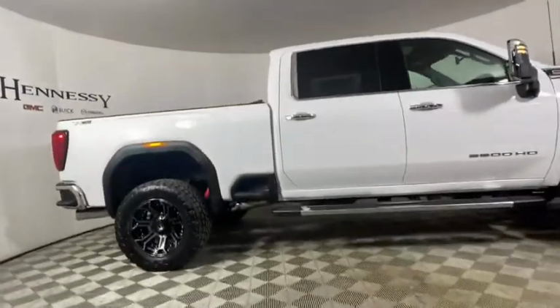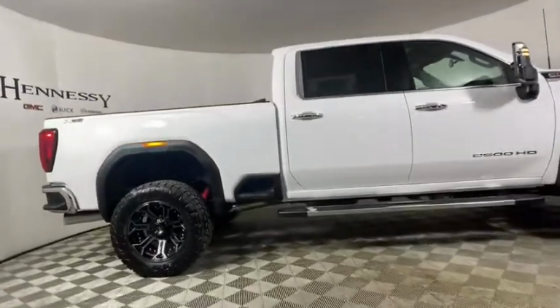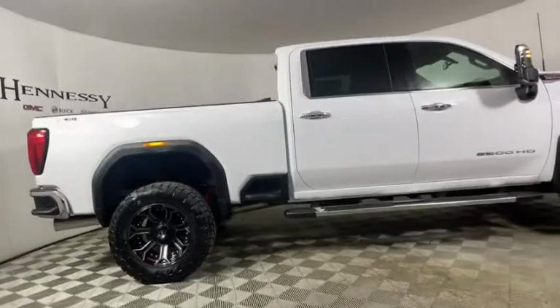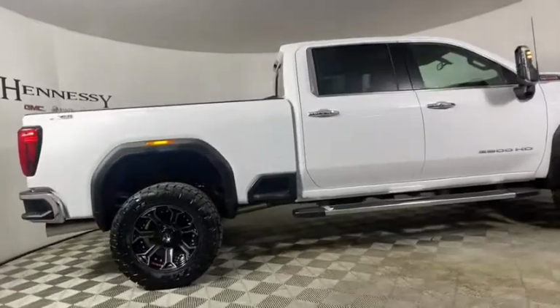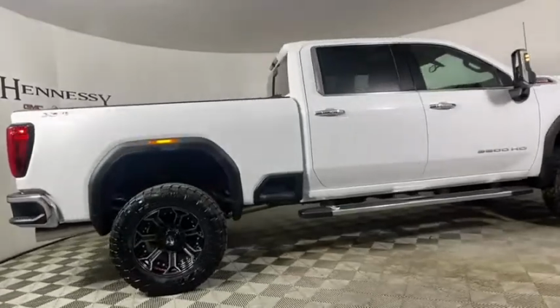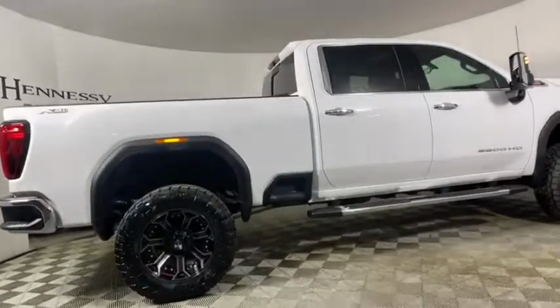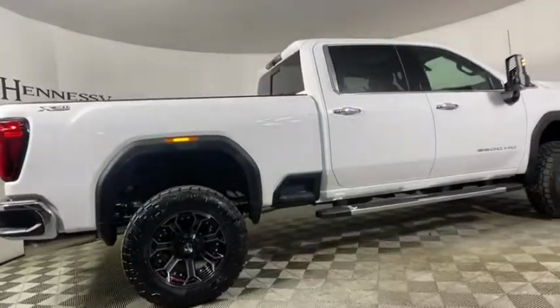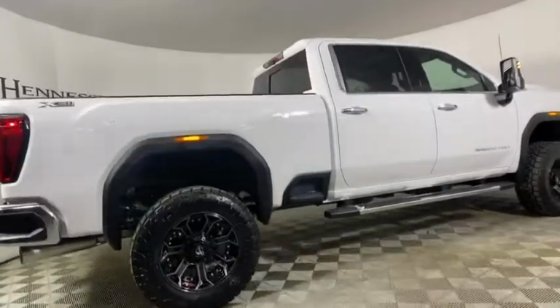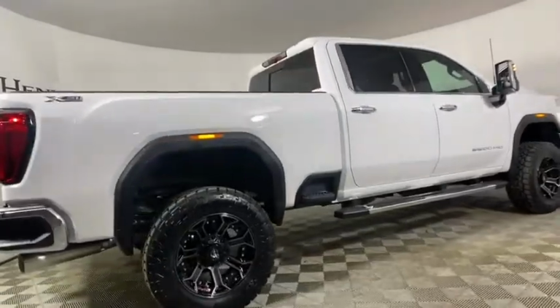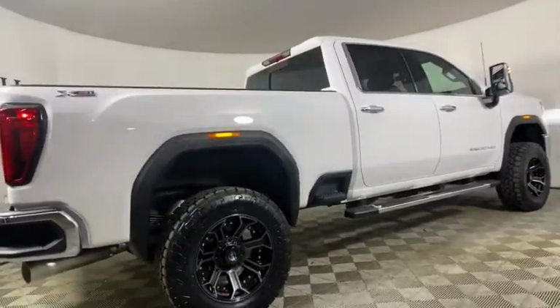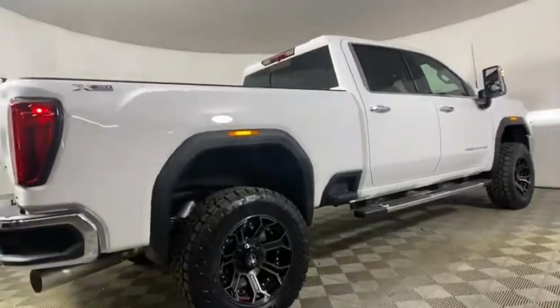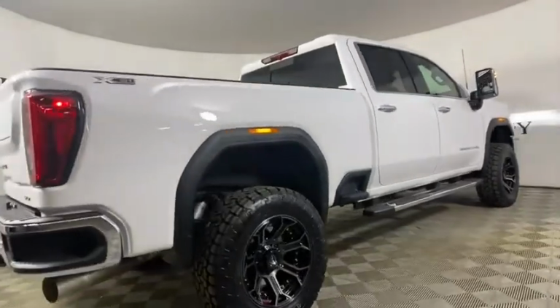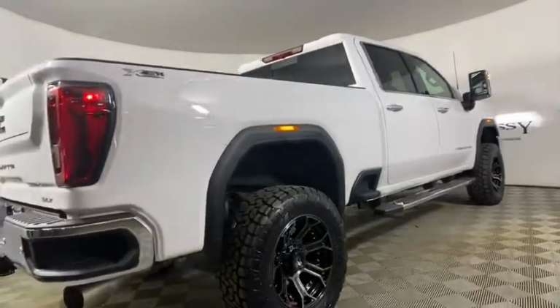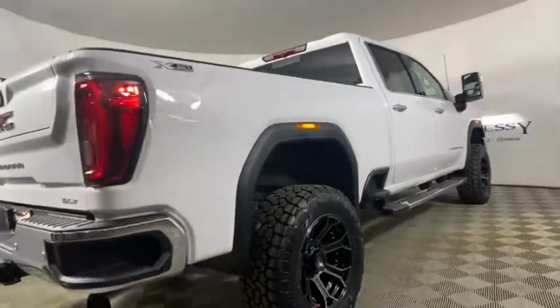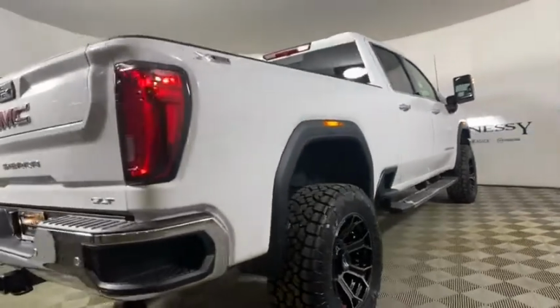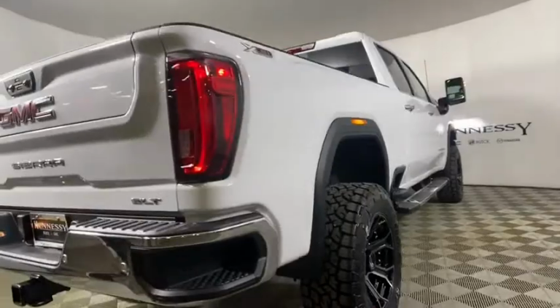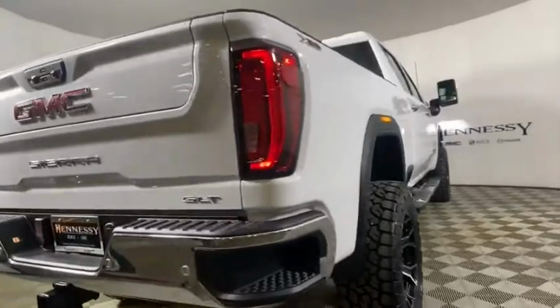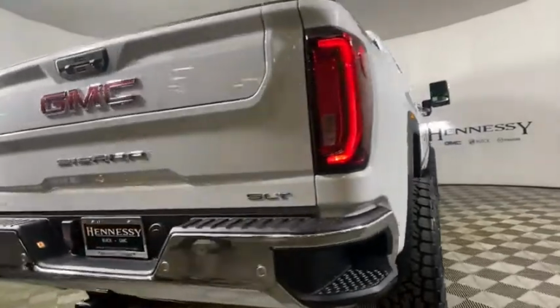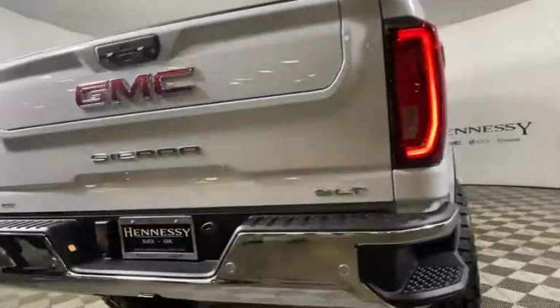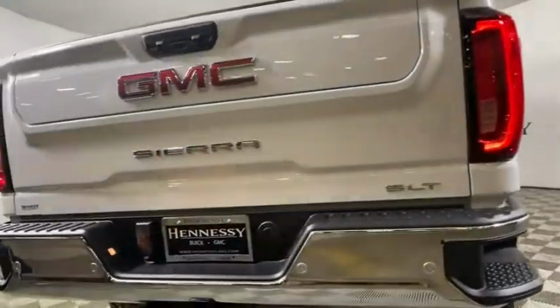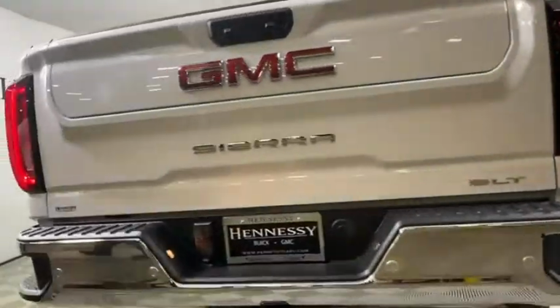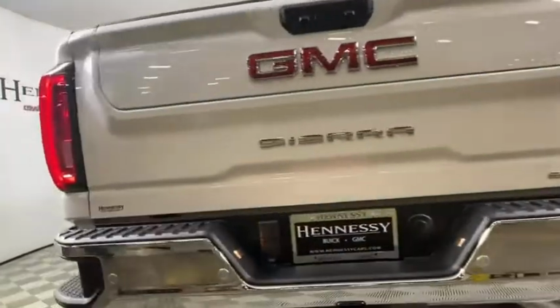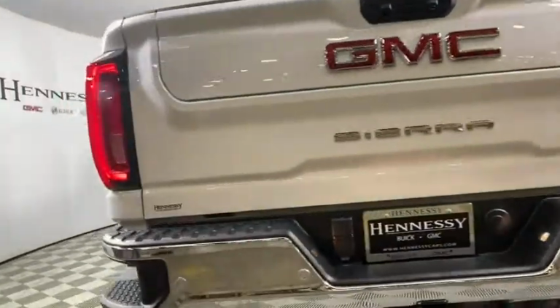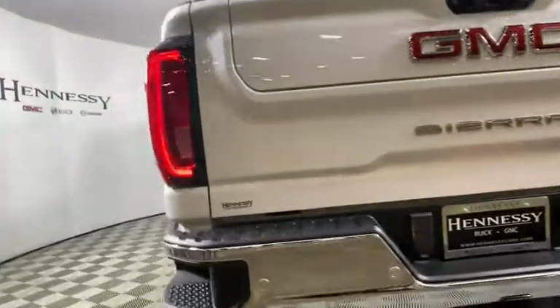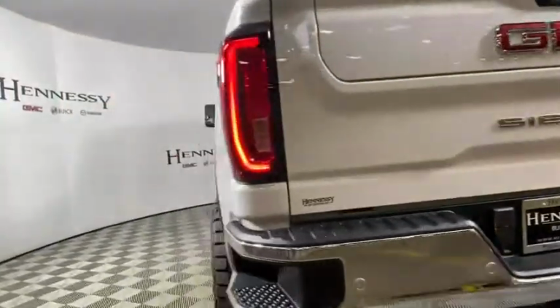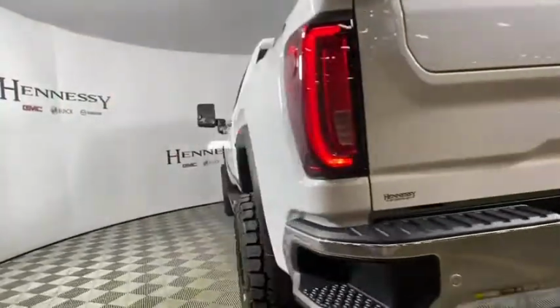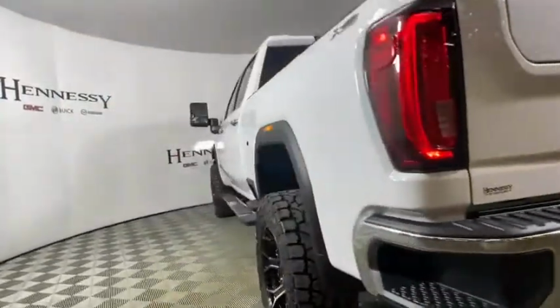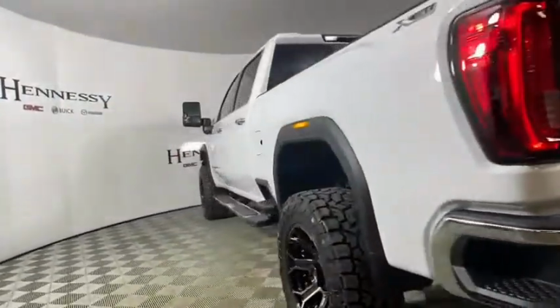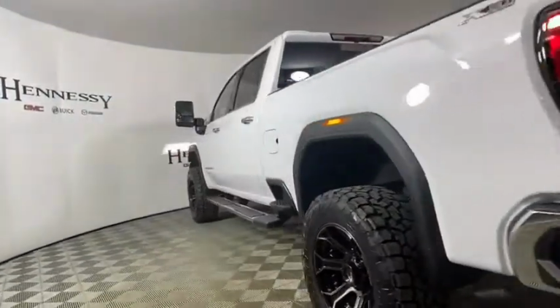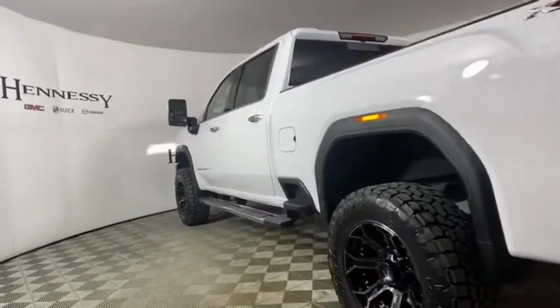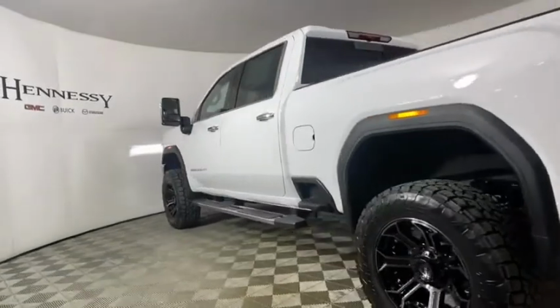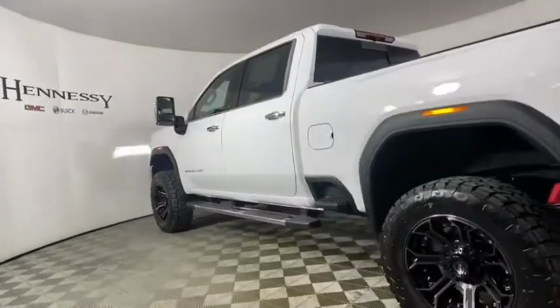Remote engine start, steering wheel audio controls, power sunroof, power passenger seat, traction control, dual airbags, power steering, alloy wheels, four-wheel disc brakes, aluminum wheels.